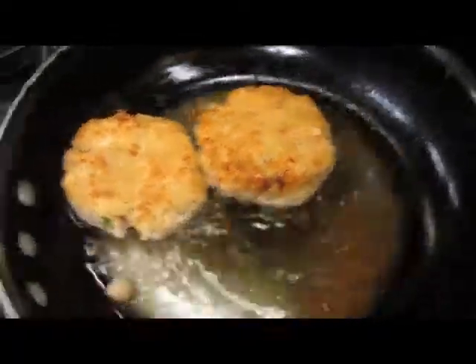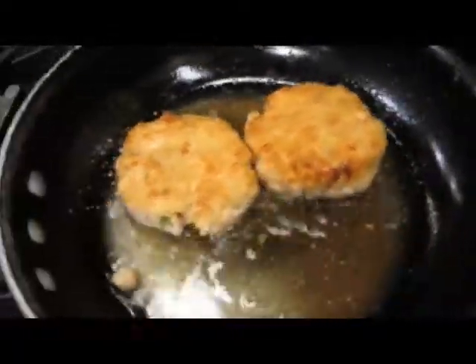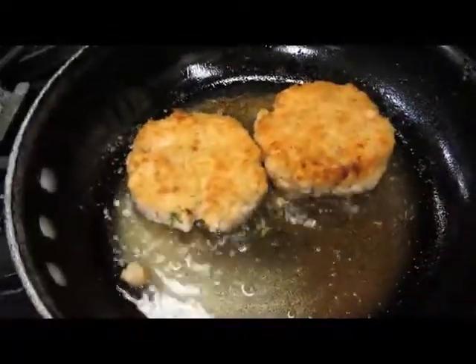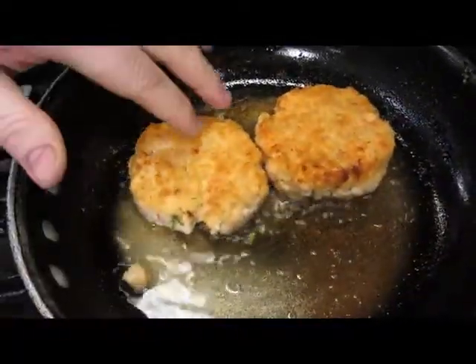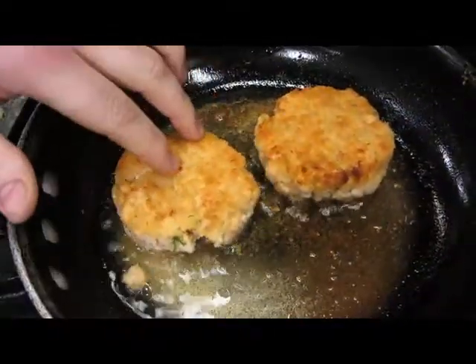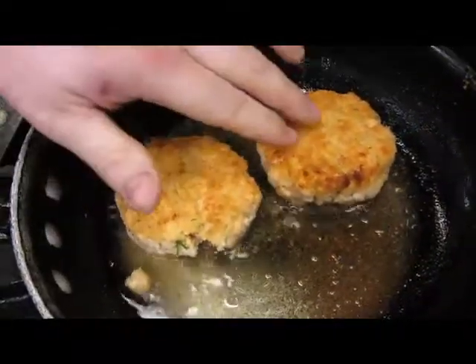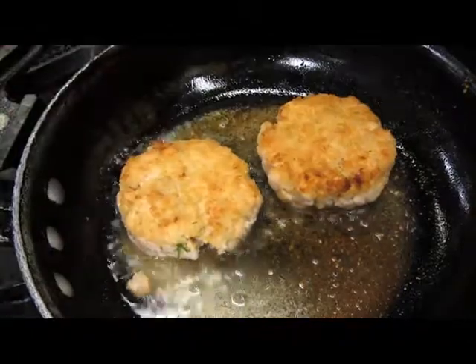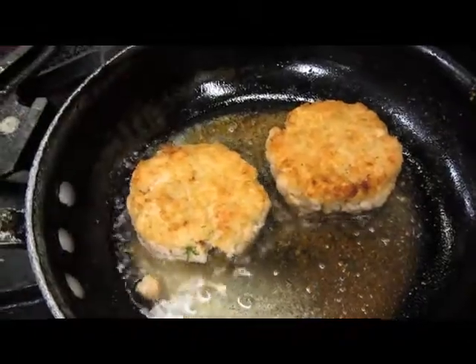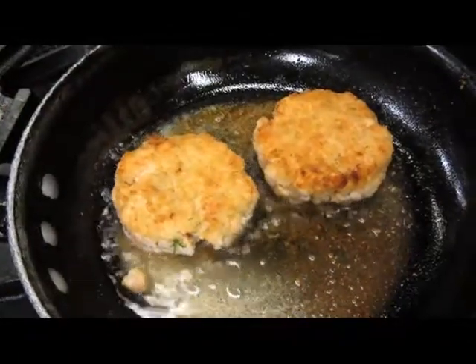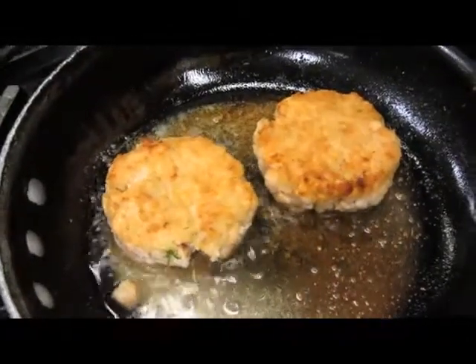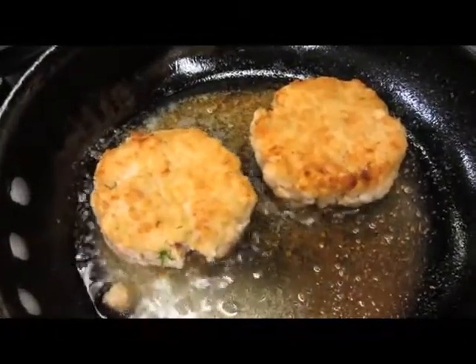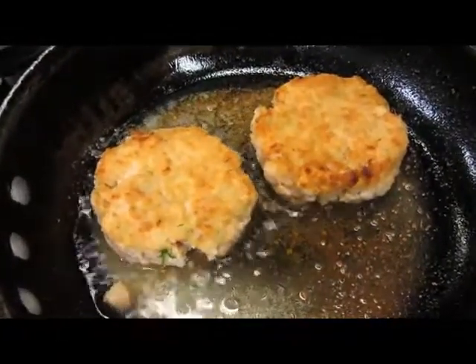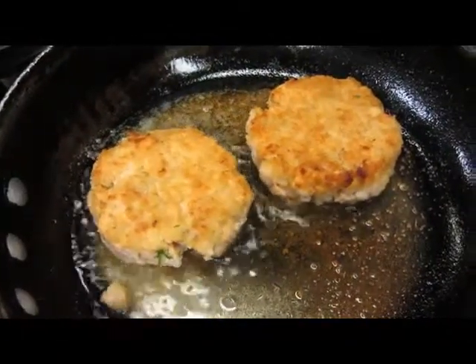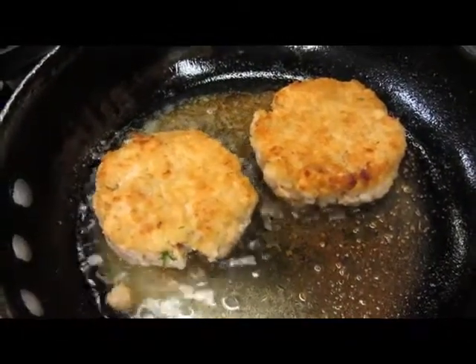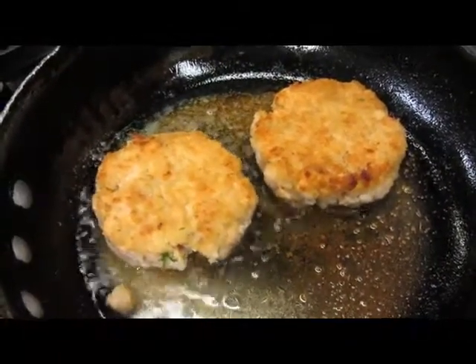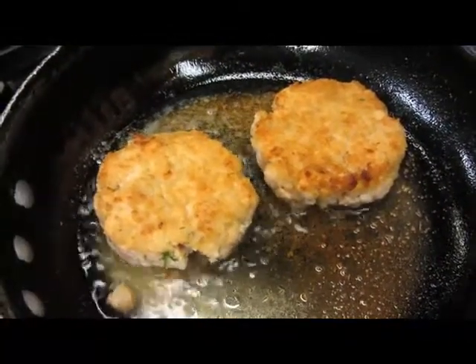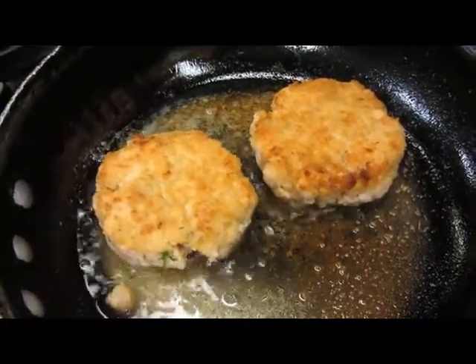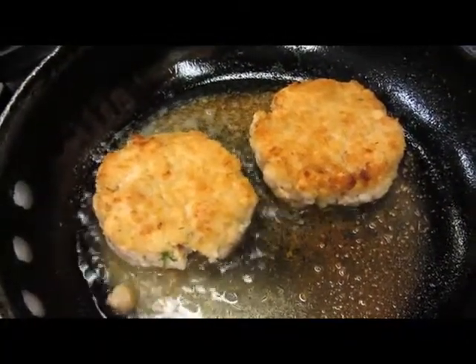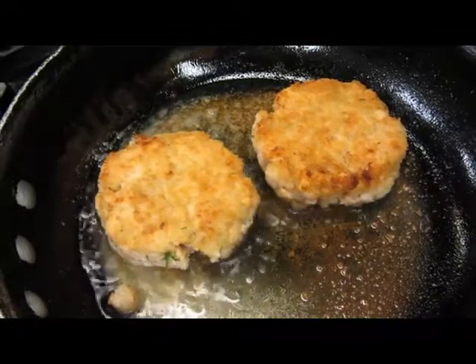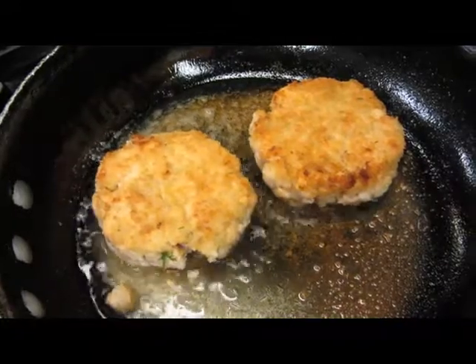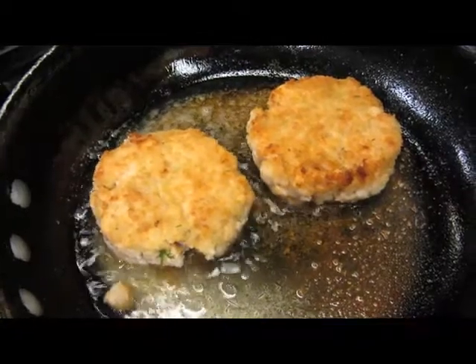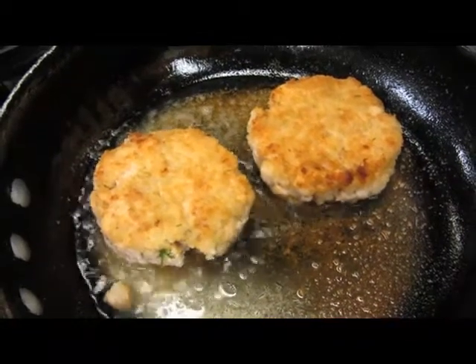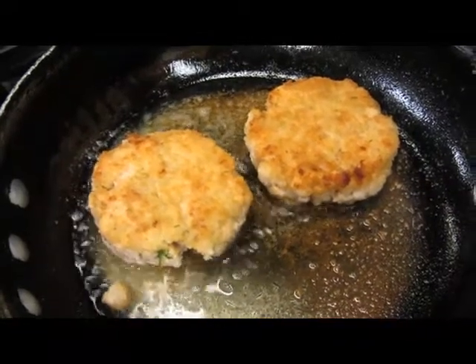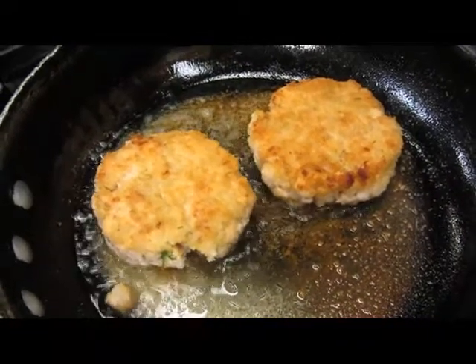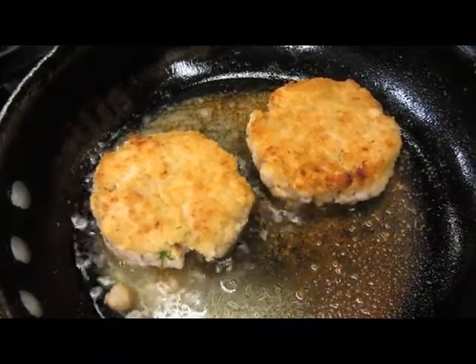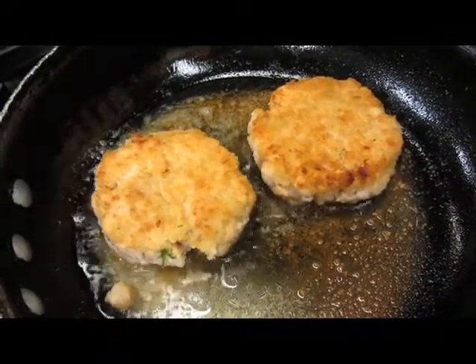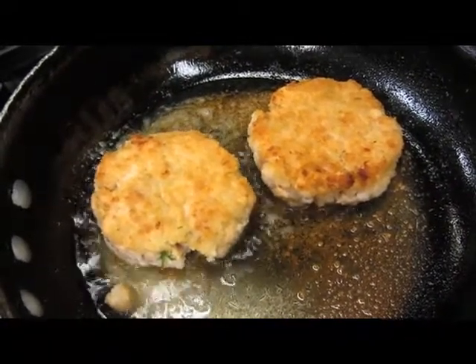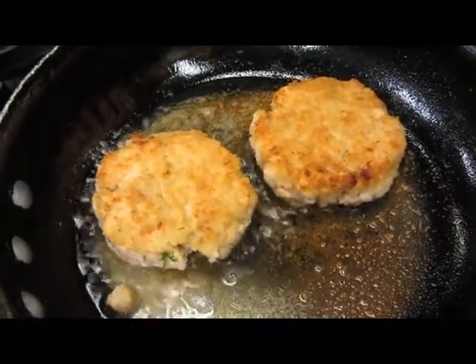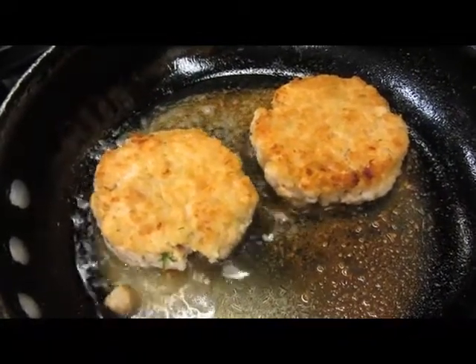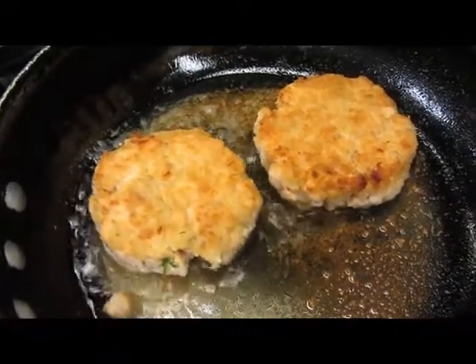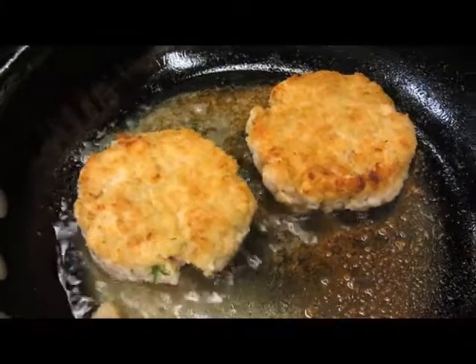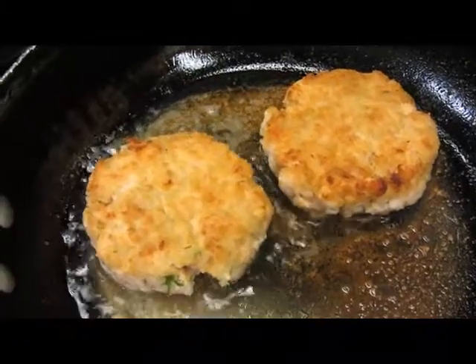We've formed them into little patties, about 4-ounce portions. Now we're browning them off in clarified butter. Then we're going to bake them off so they just barely cook through. And then we'll serve them on top of a bowl of mashed fennel salad and a grain mustard yogurt.